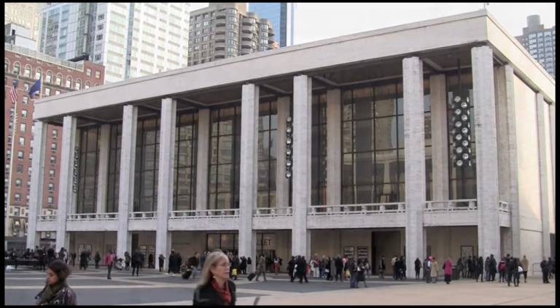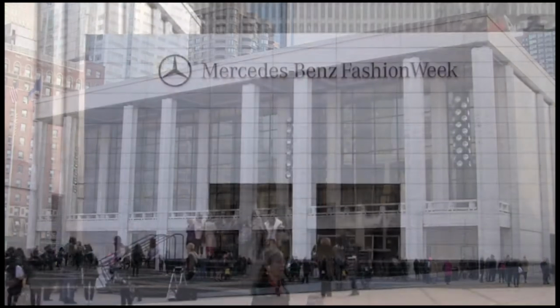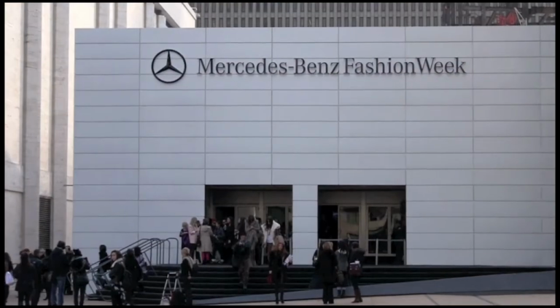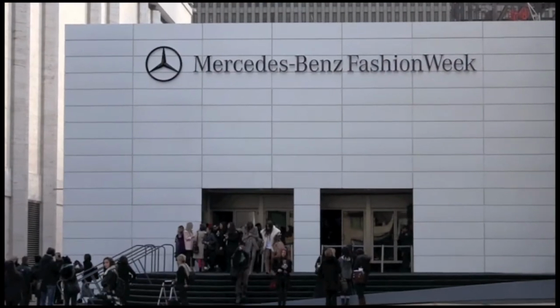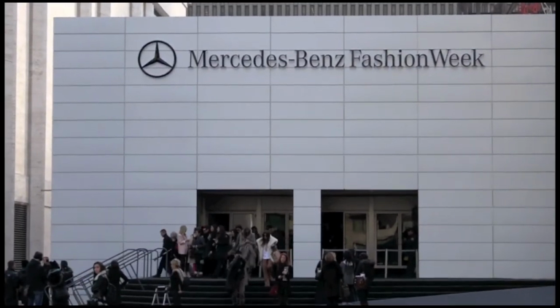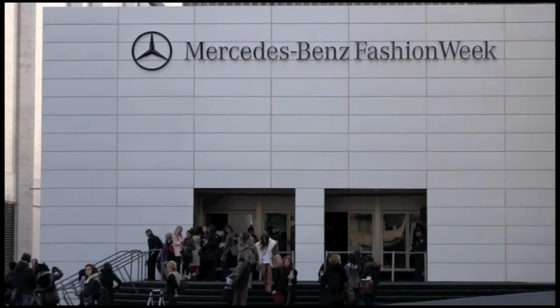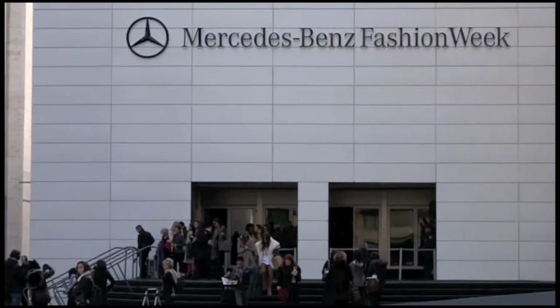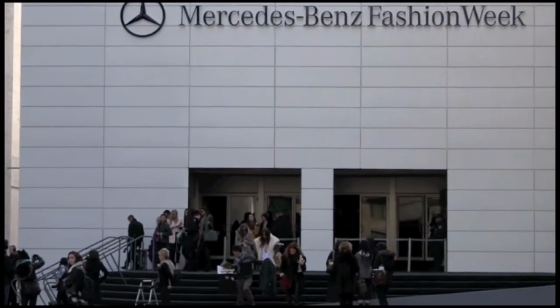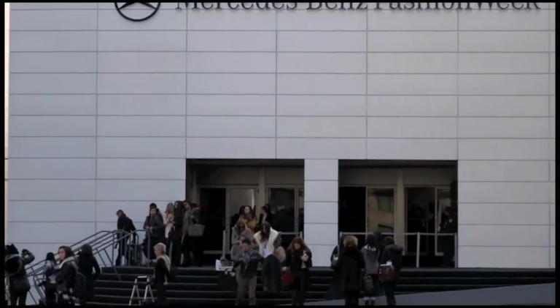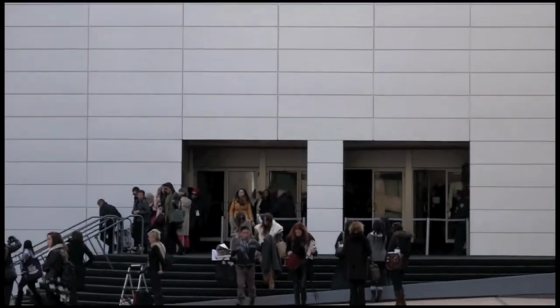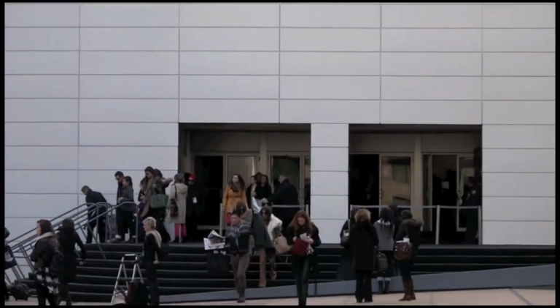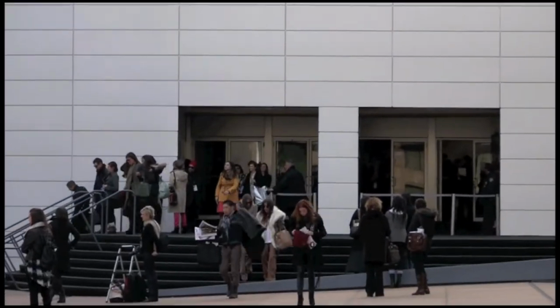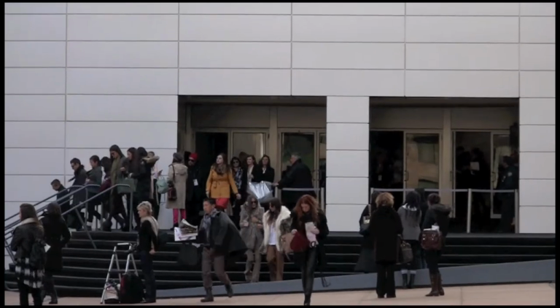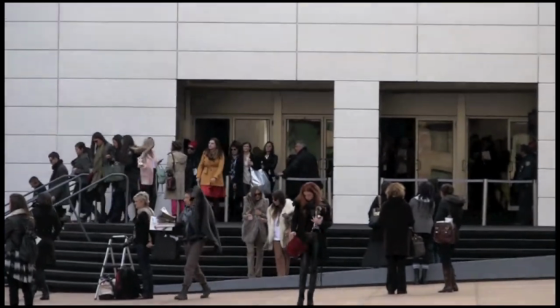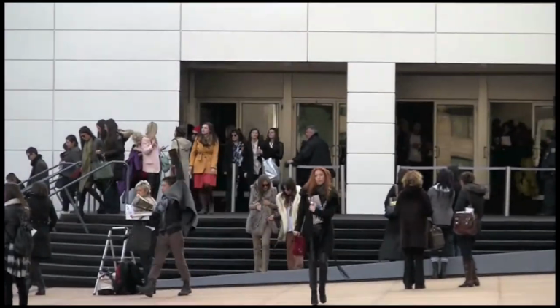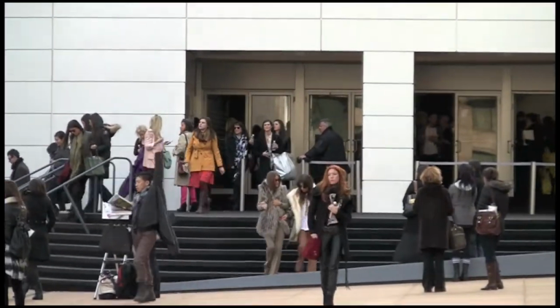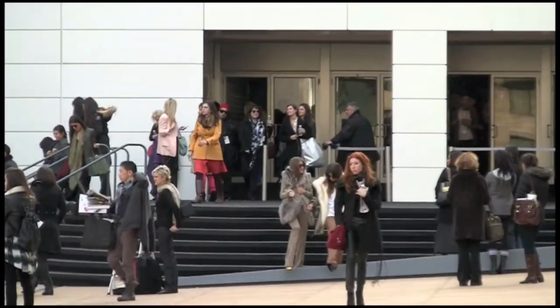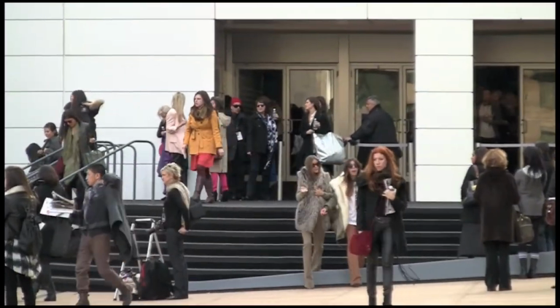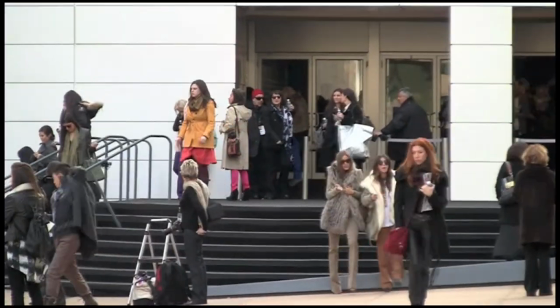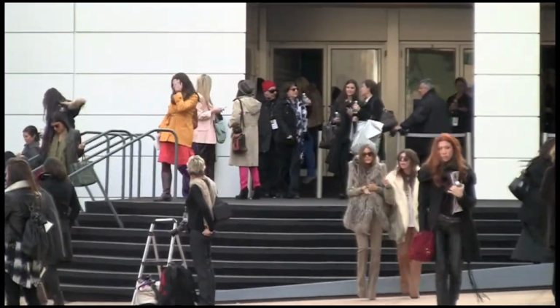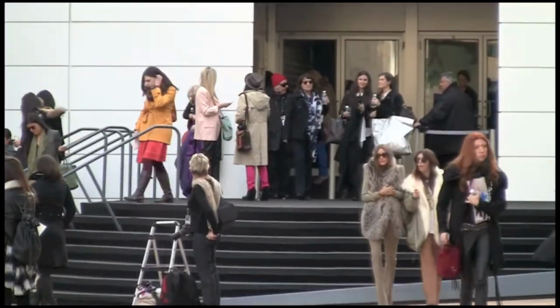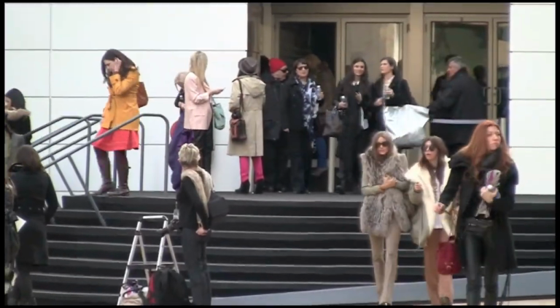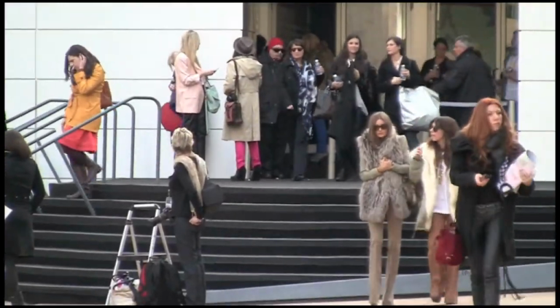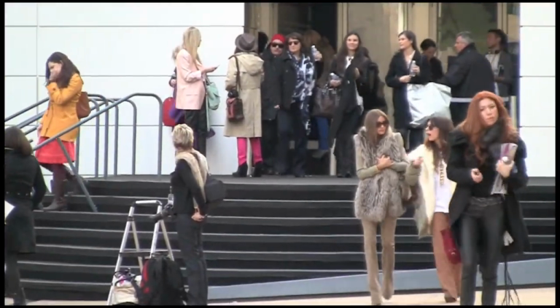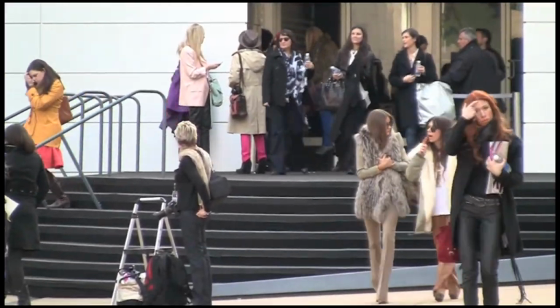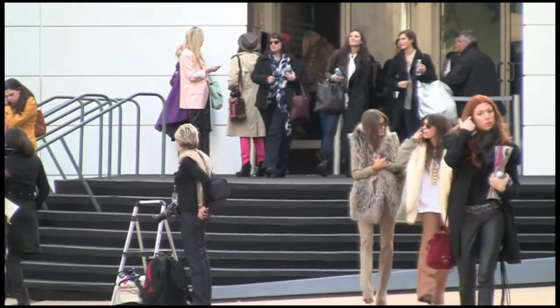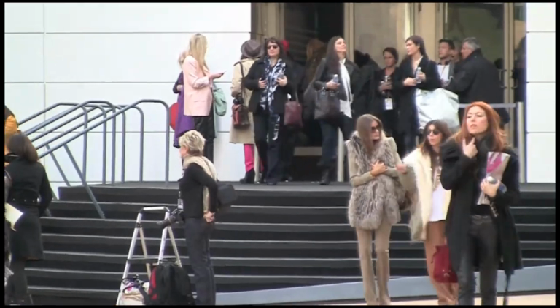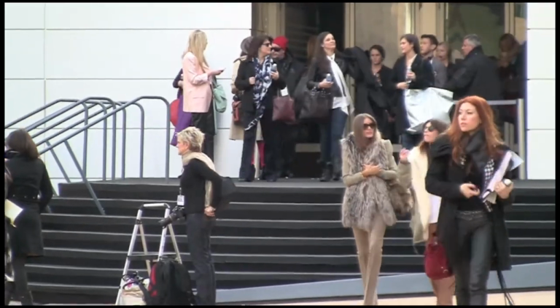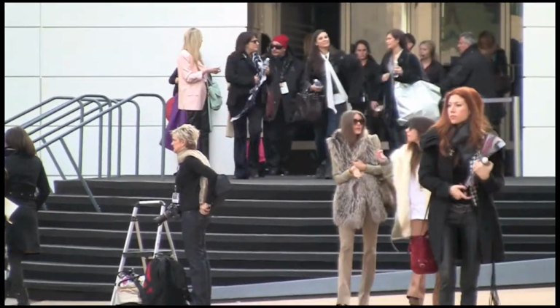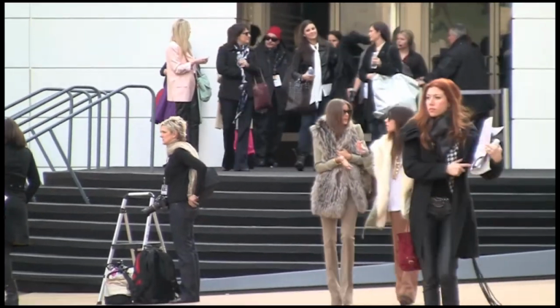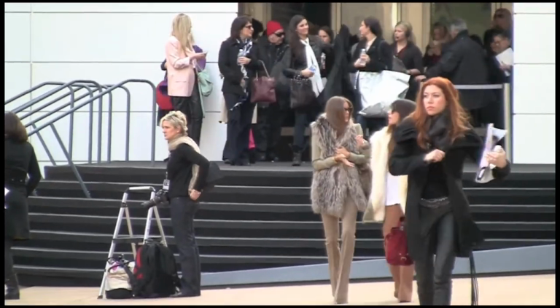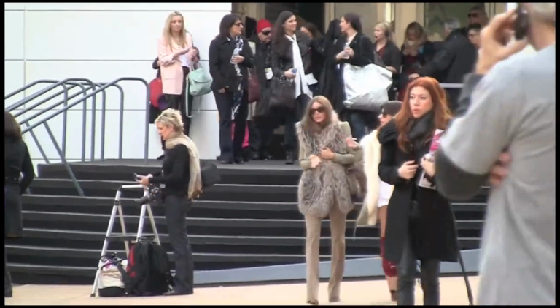Her beautiful garbage style incorporates pieces of aluminum, strands of cotton, feathers, and even fringe. Also a painter, Katya Leonovic meshes art and fashion together, and nowhere is that more evident than in her fall 2012 collection.